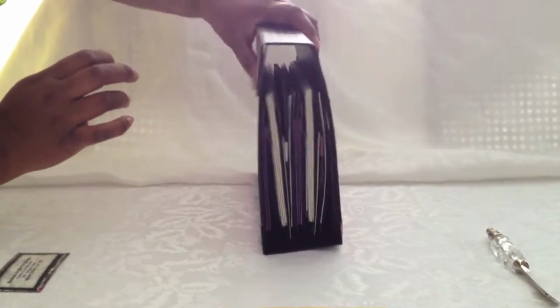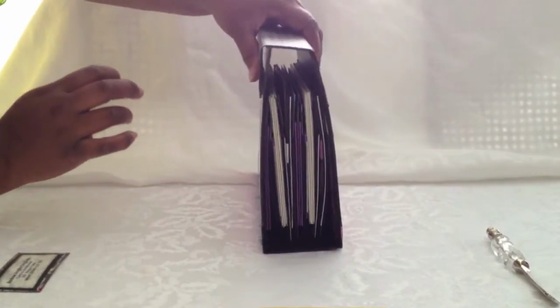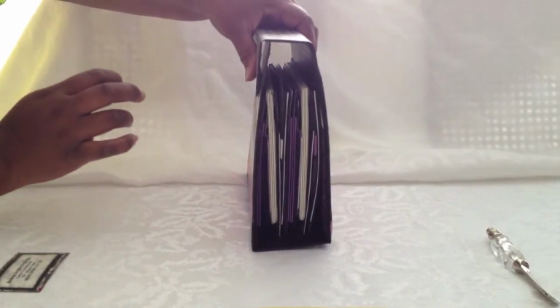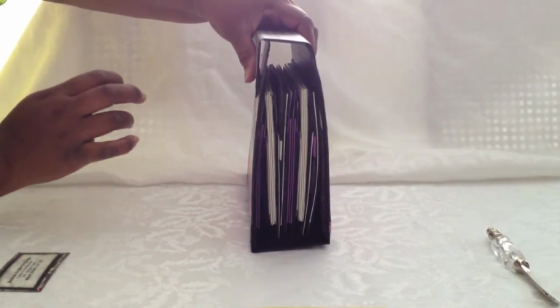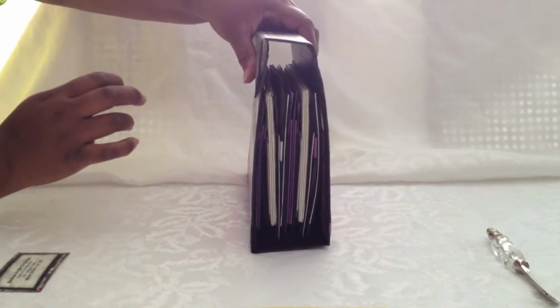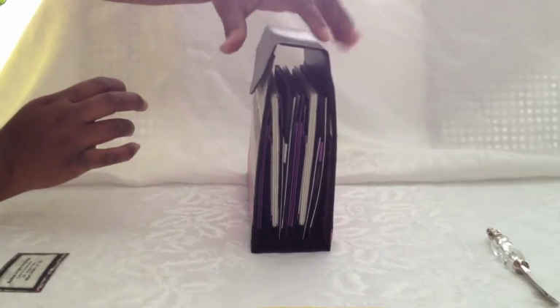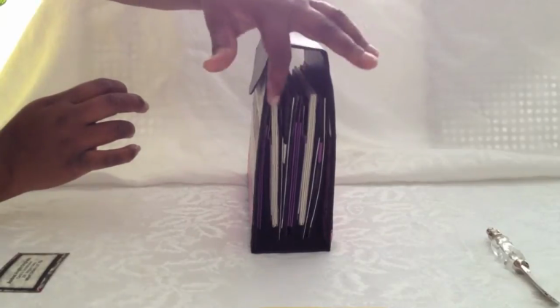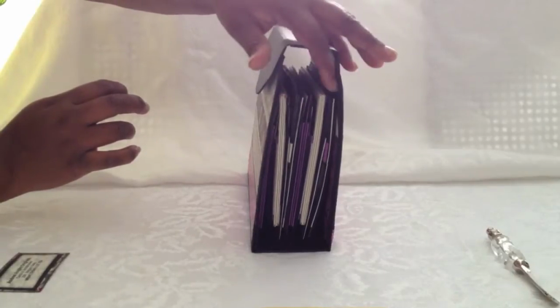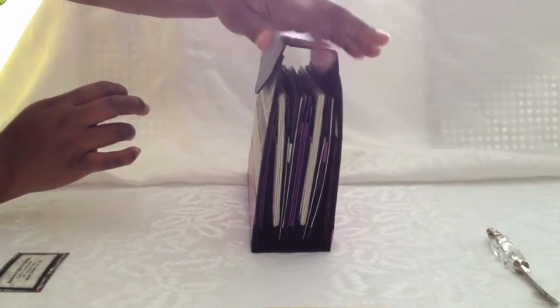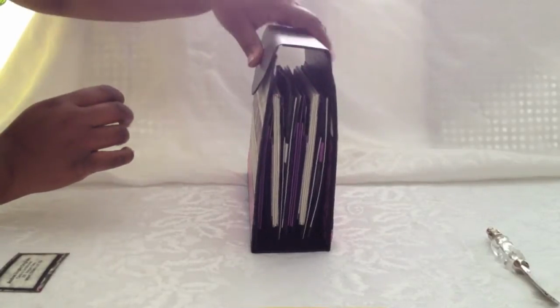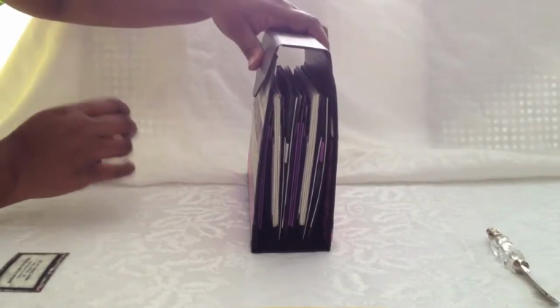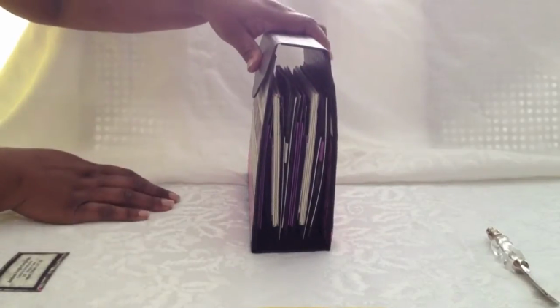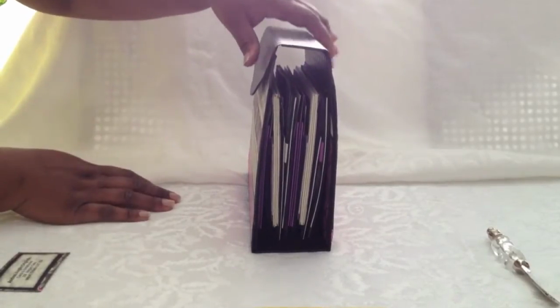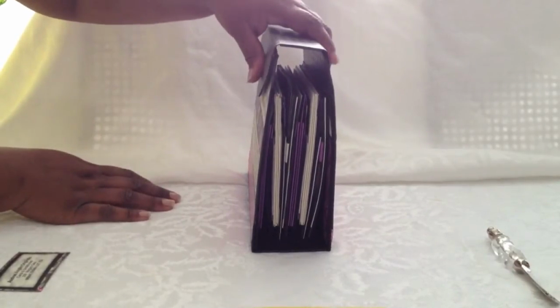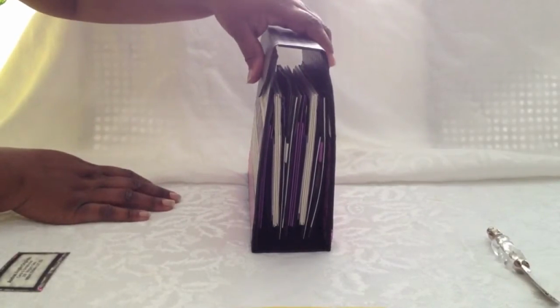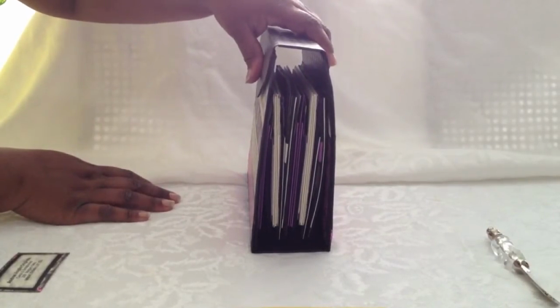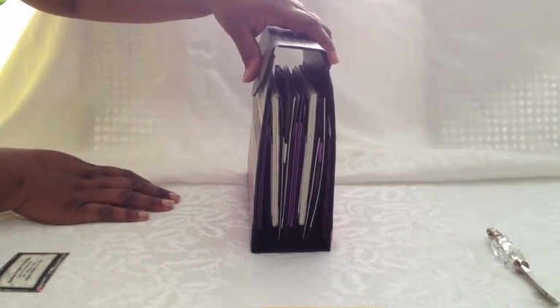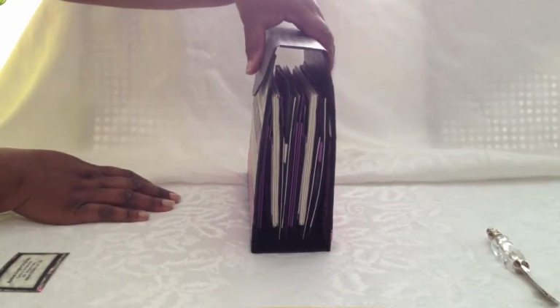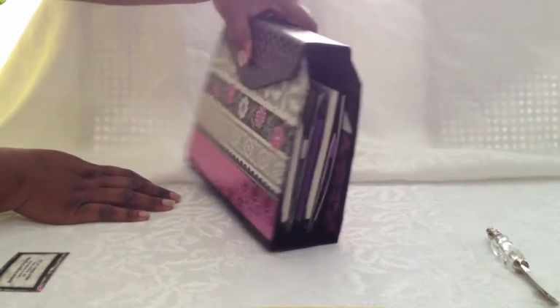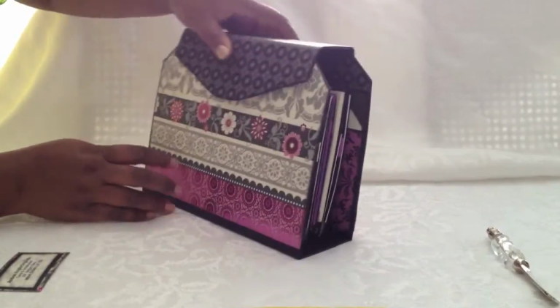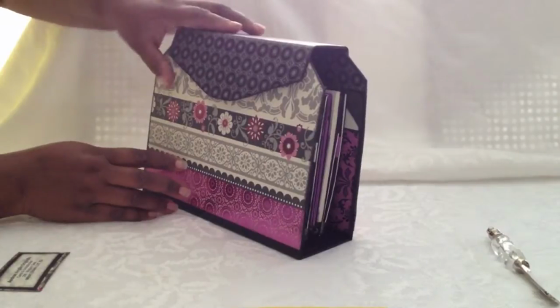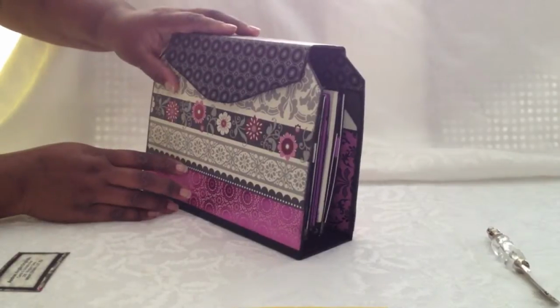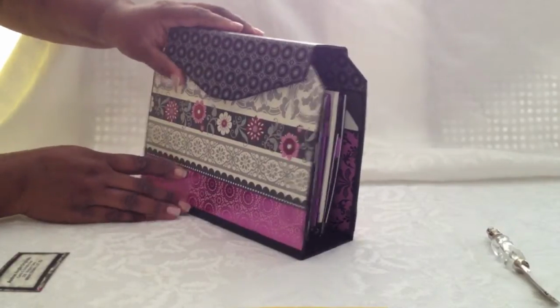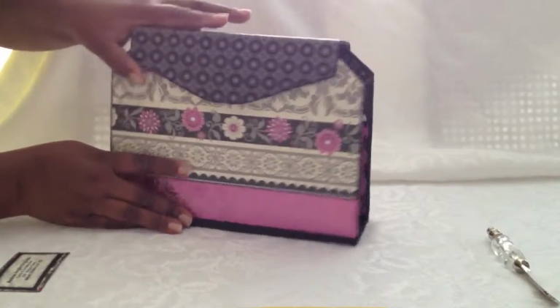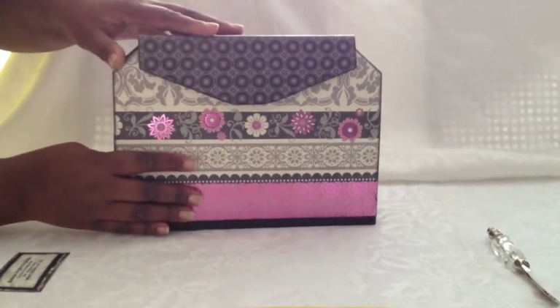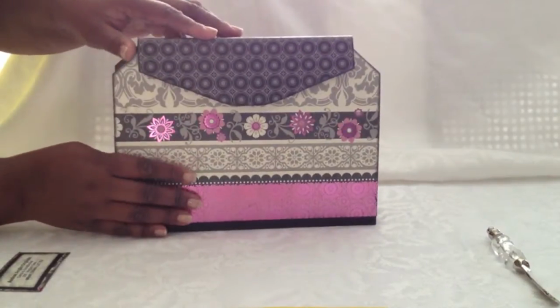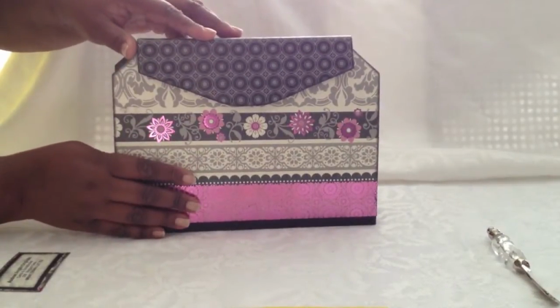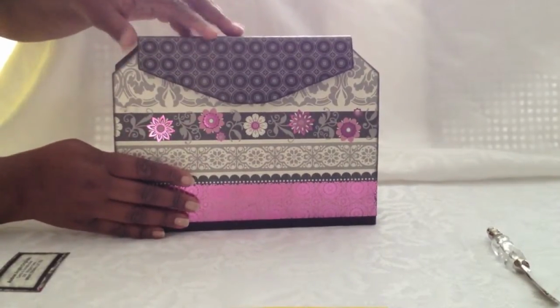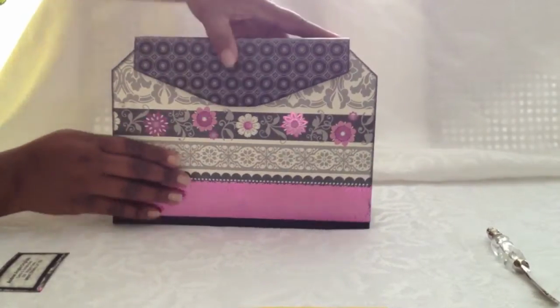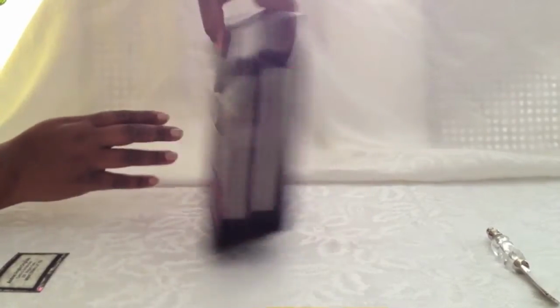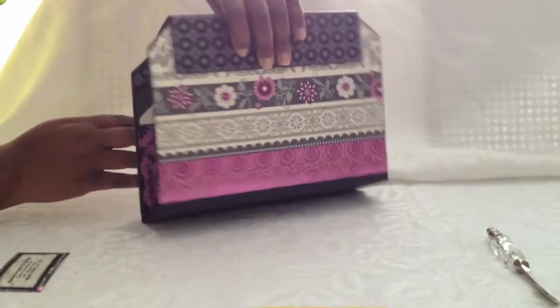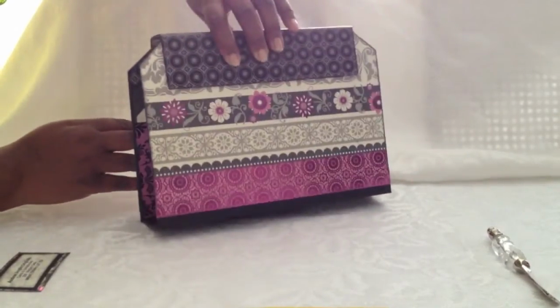I used the Velcro closure and it seems to do quite nicely. It stands up independently and it looks pretty good. The album is quite thick — as you can see it's chock full of some stuff and I haven't even put the pictures in yet, but once the pictures get in there it's going to be quite full.